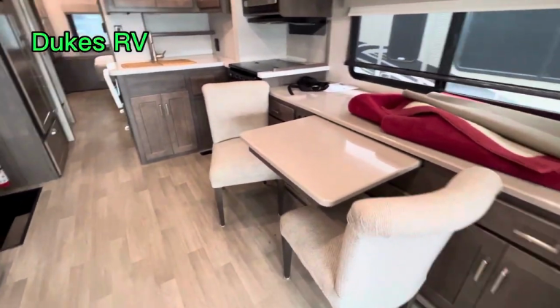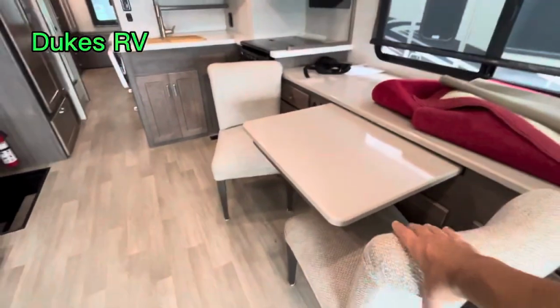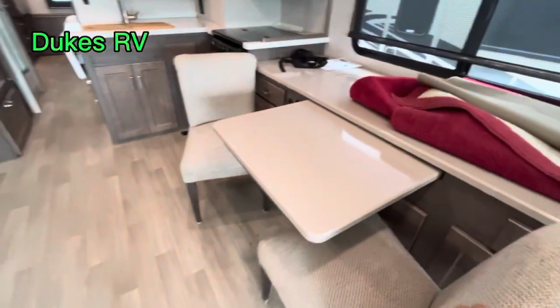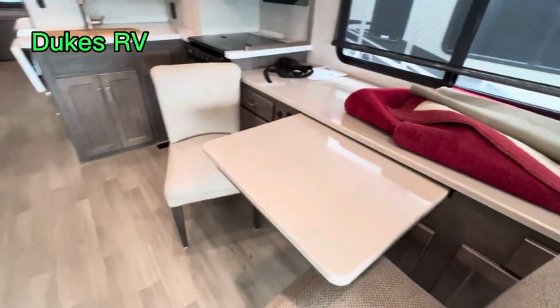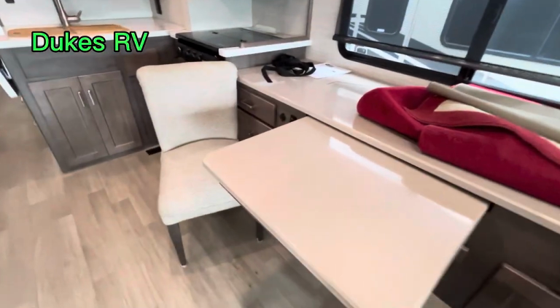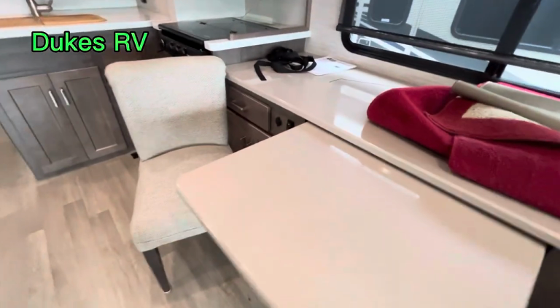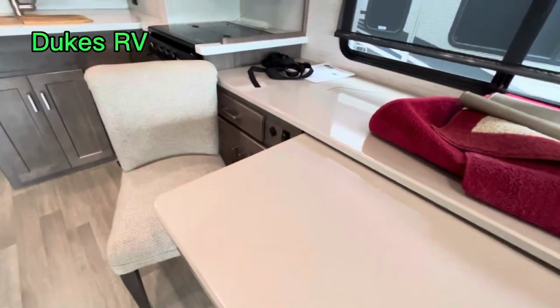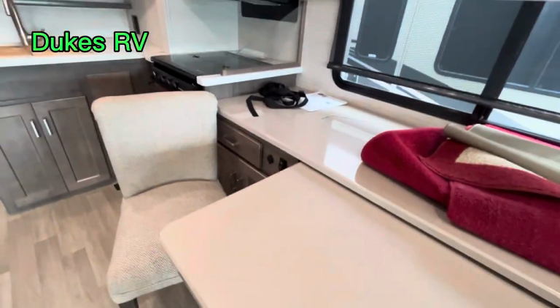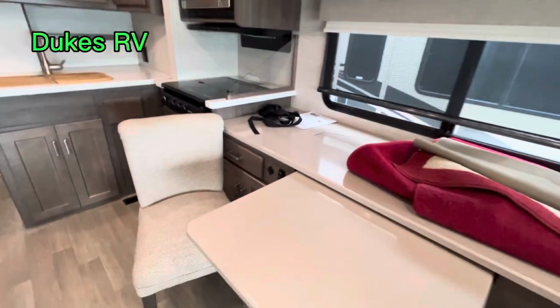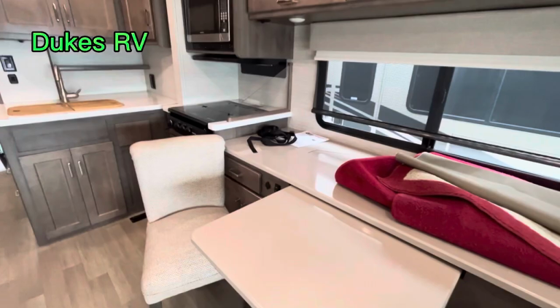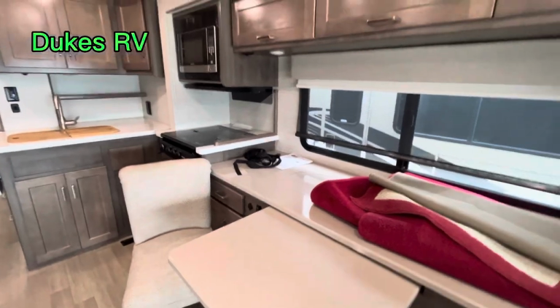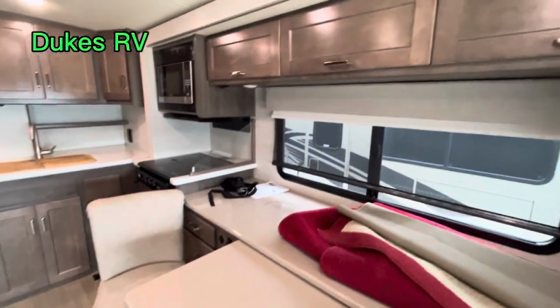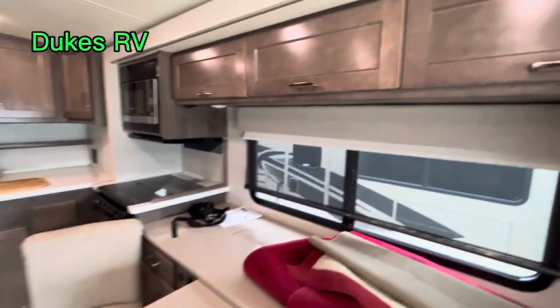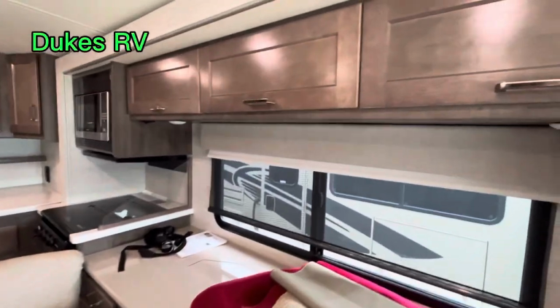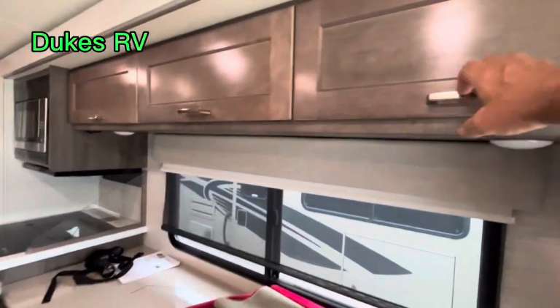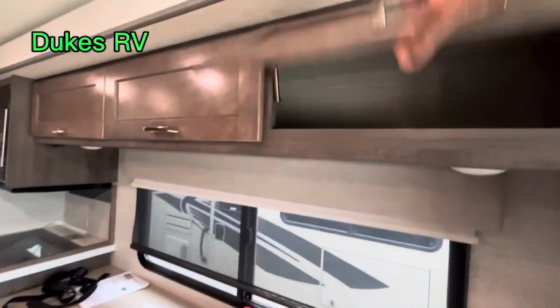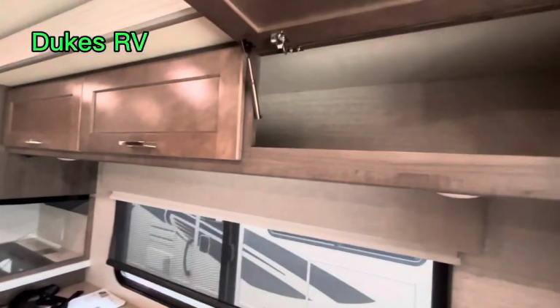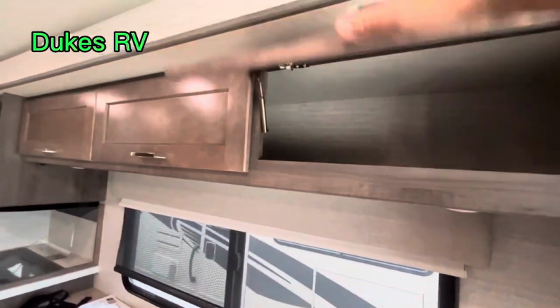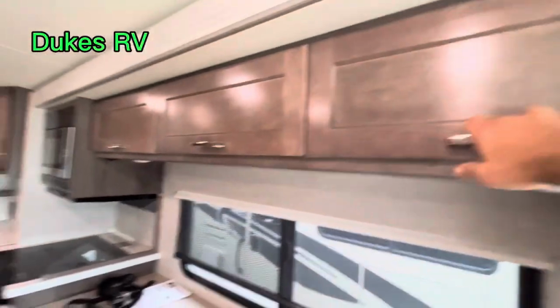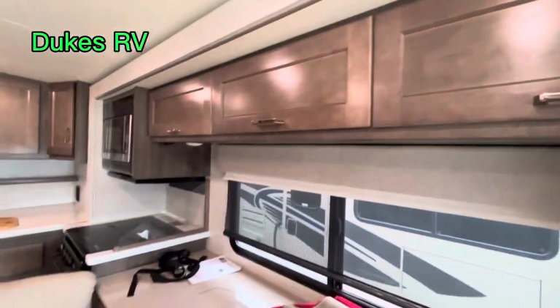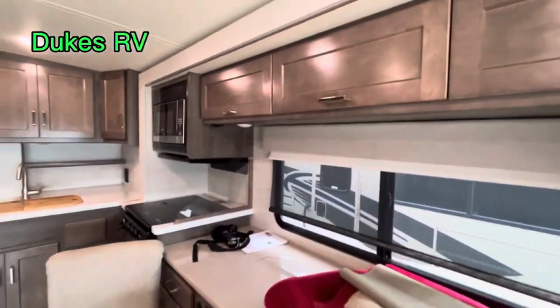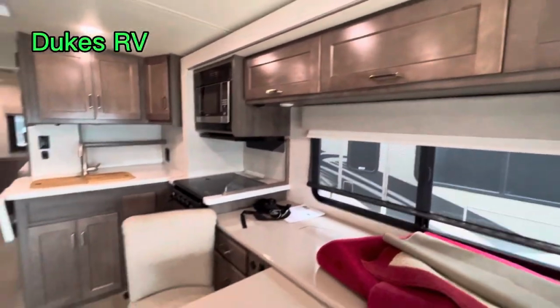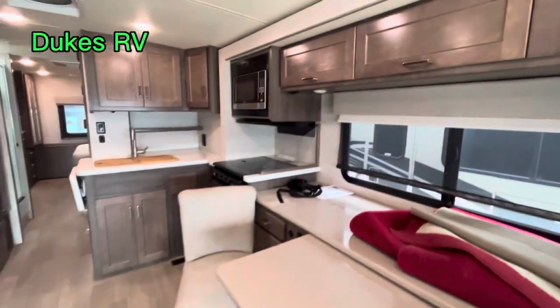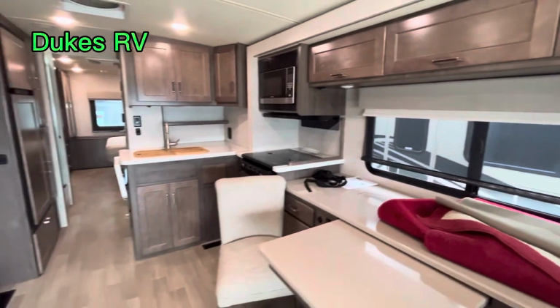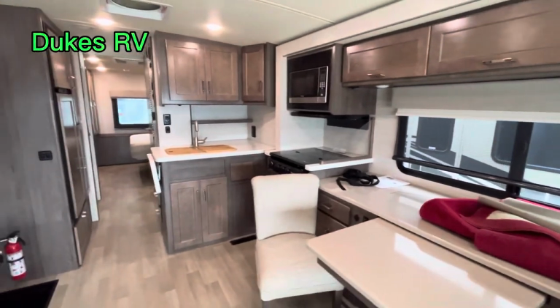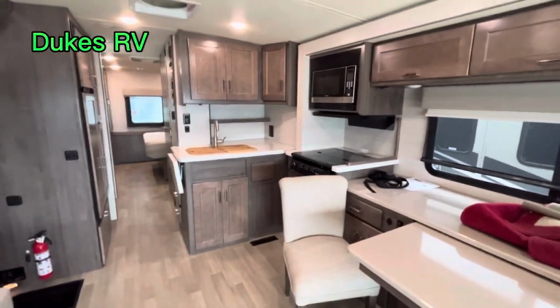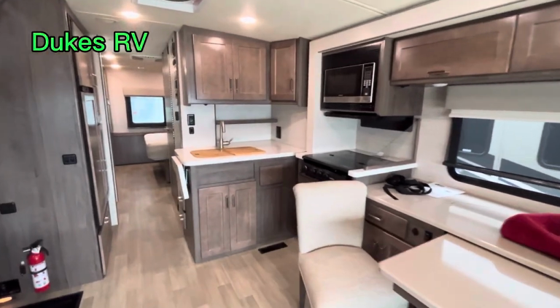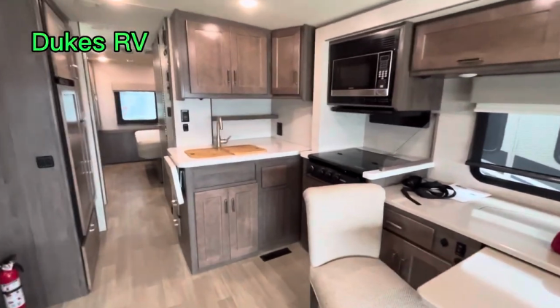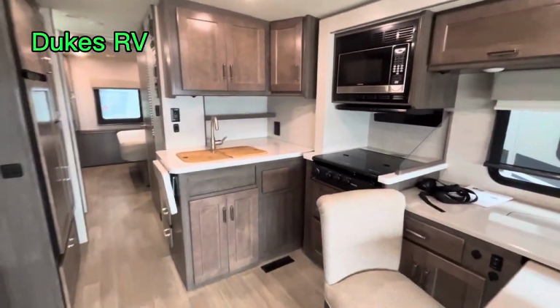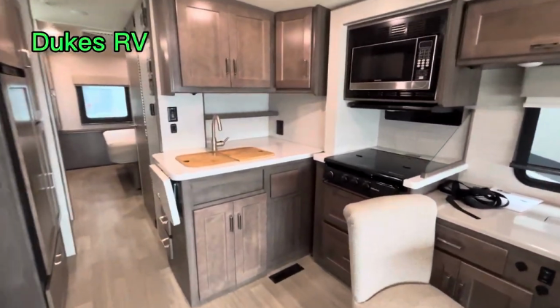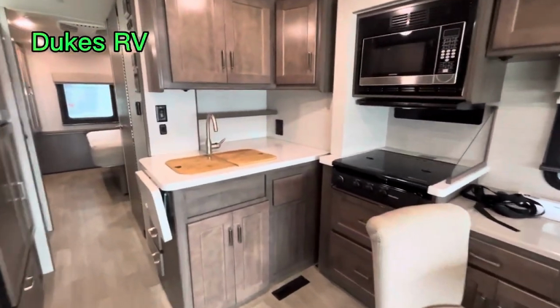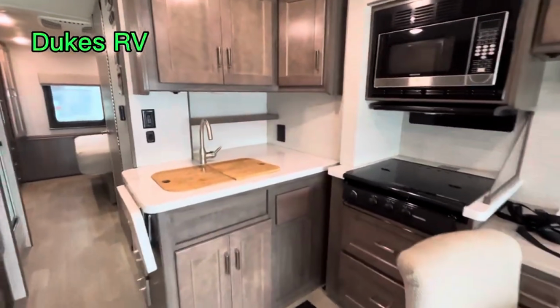Got that on both sides — that is convenient. You can't have too much storage in an RV. Very comfortable chairs here. Nice place to sit down, have a cup of coffee, enjoy a beverage, have a meal, or work away from home on your laptop.